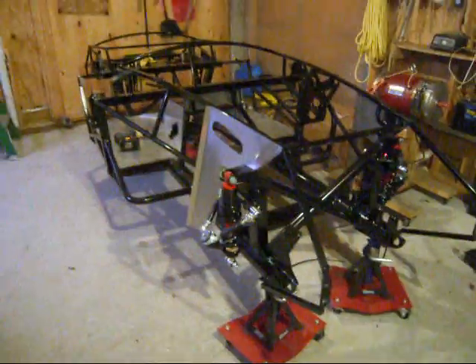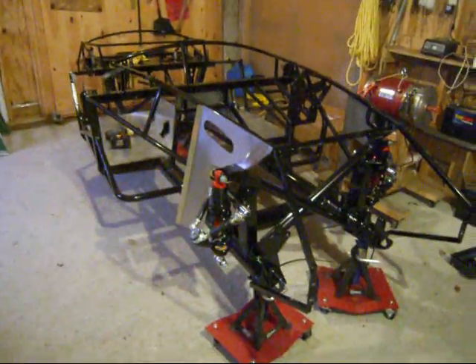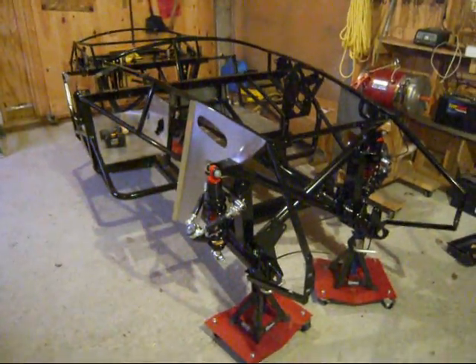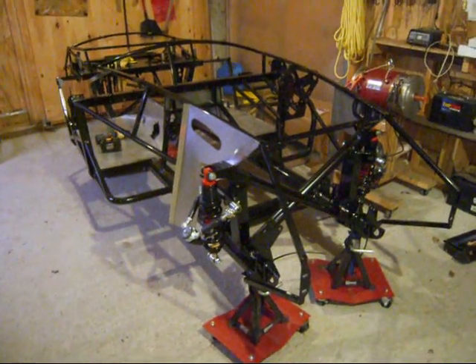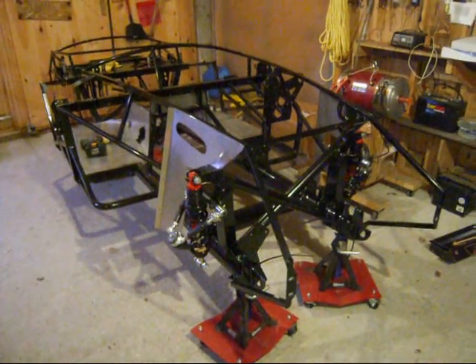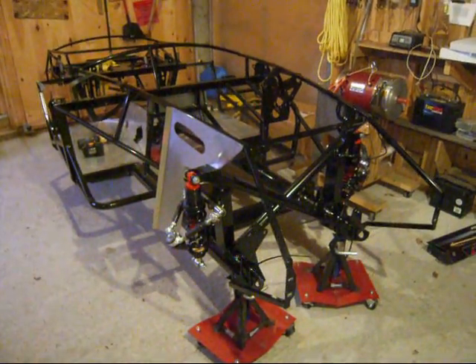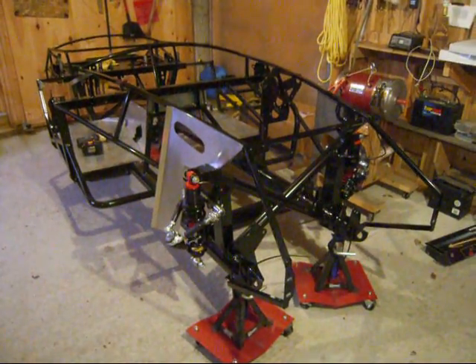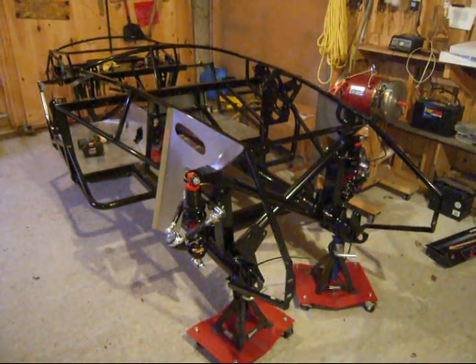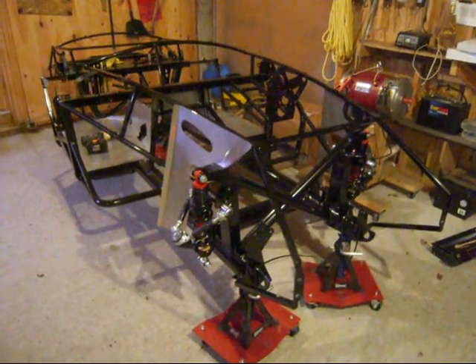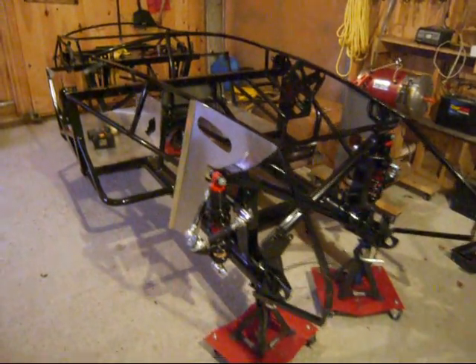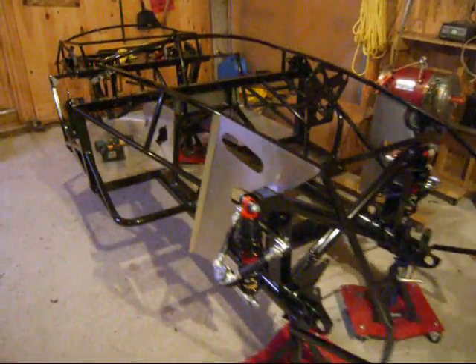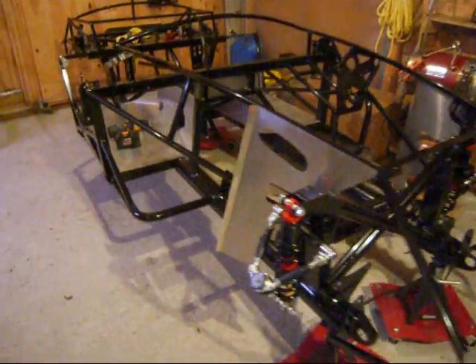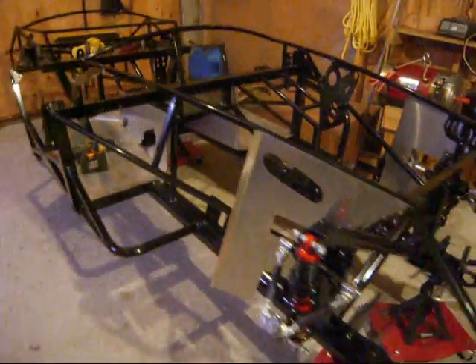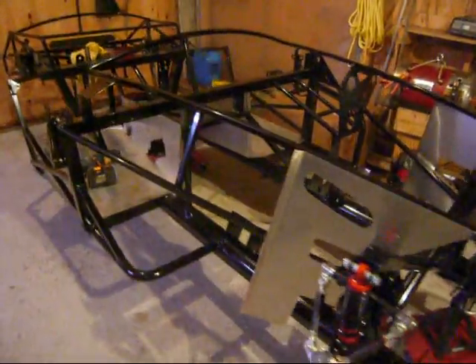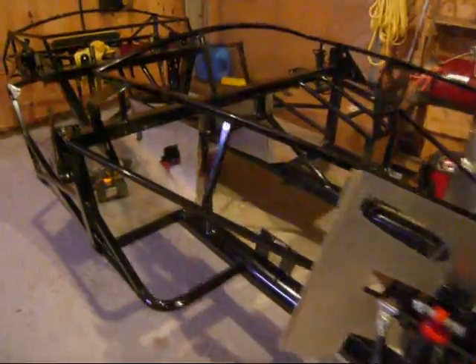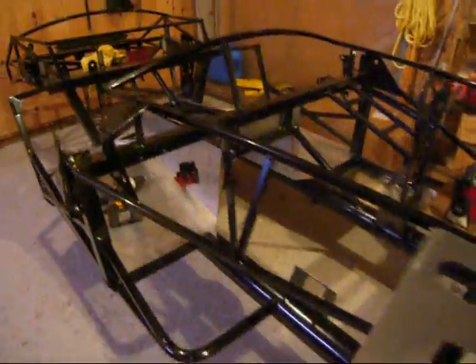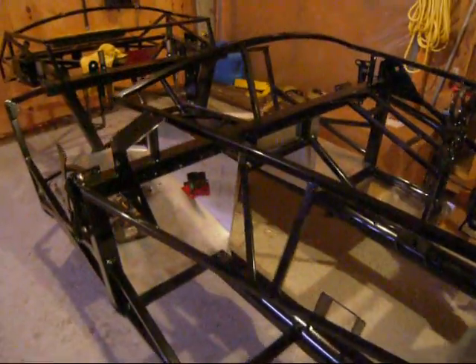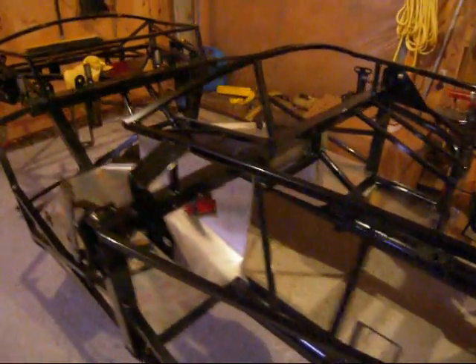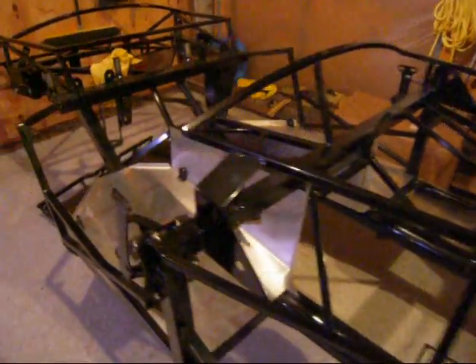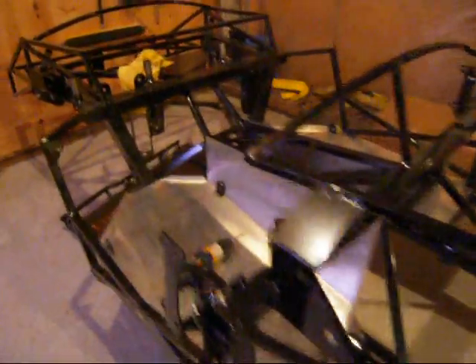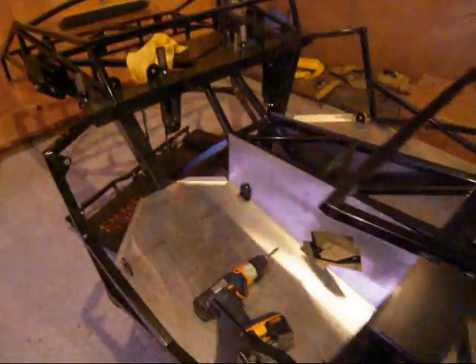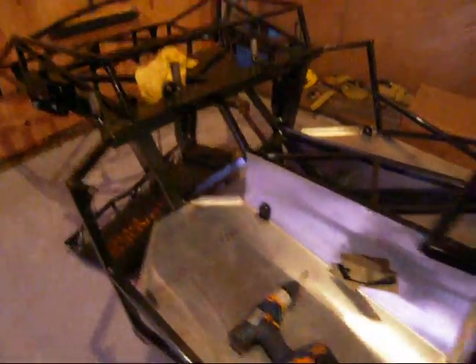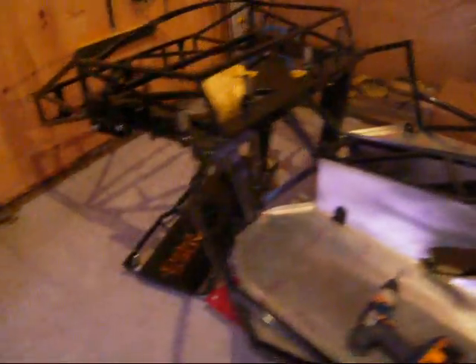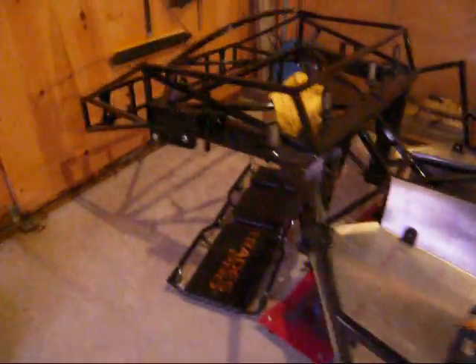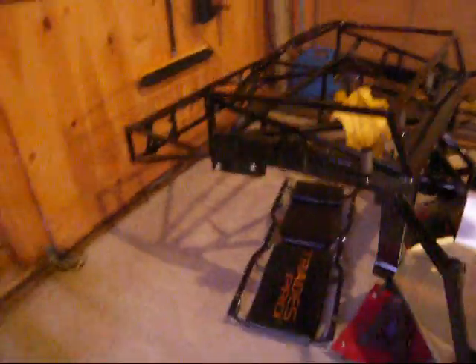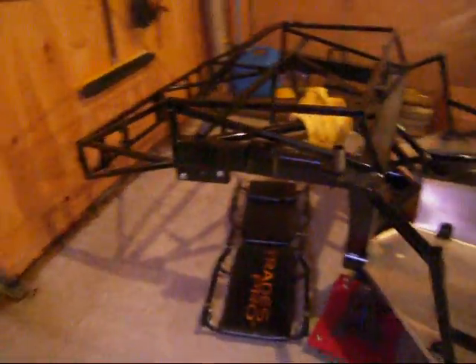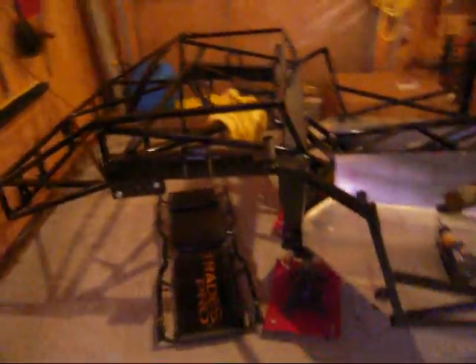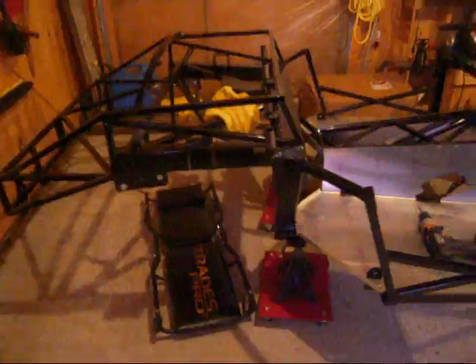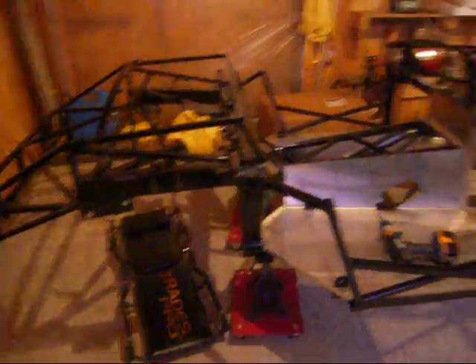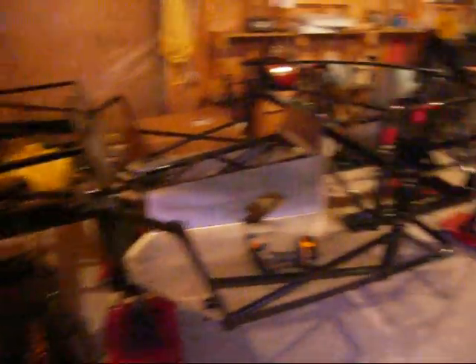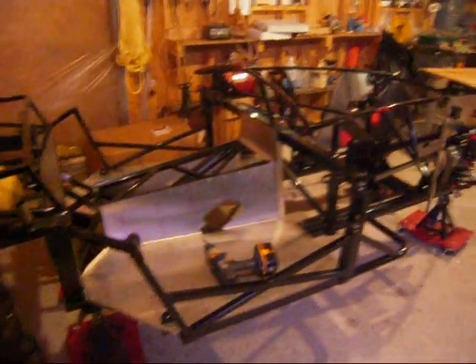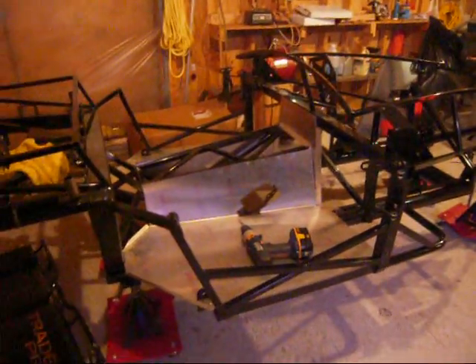What you're looking at is the frame of my new electric car. Just started this thing about a week ago. I bought the car kit from Factory 5 in Massachusetts. And so this is a two-seater.